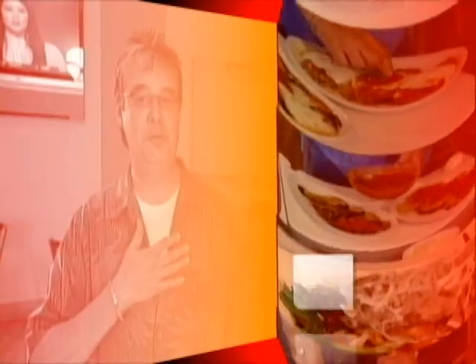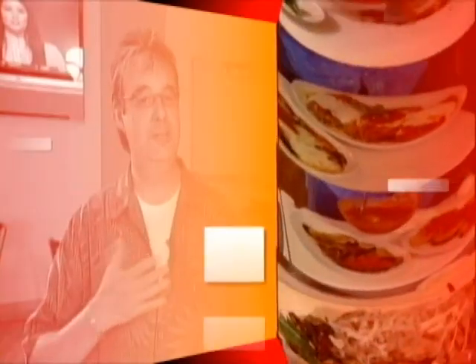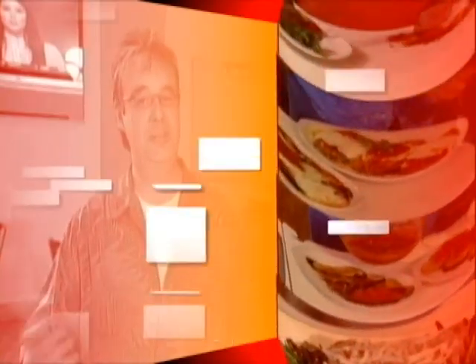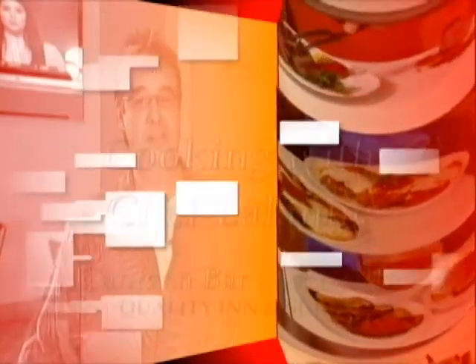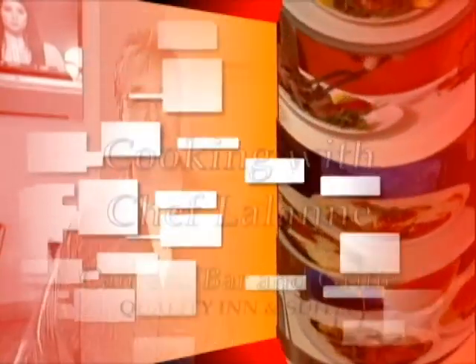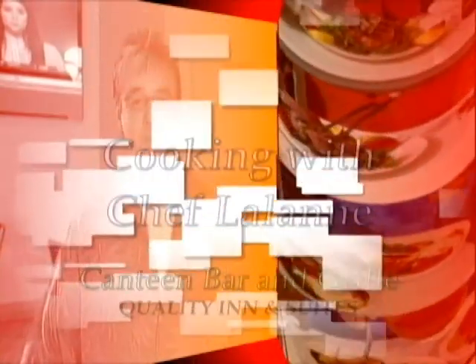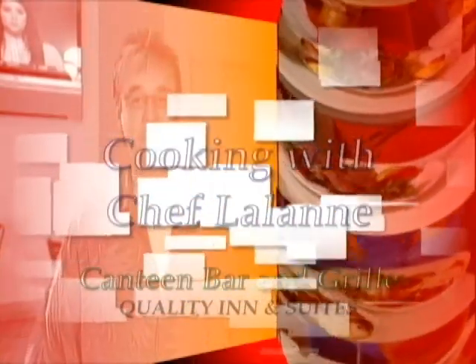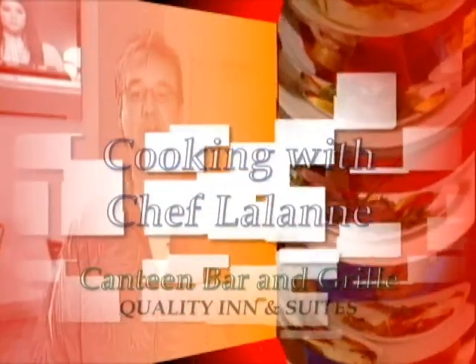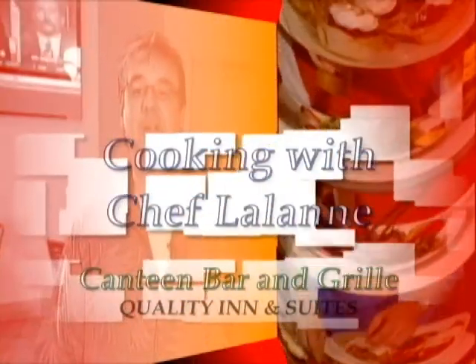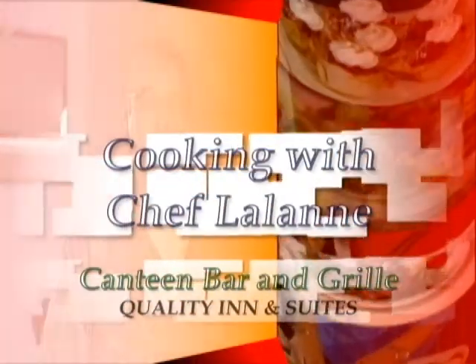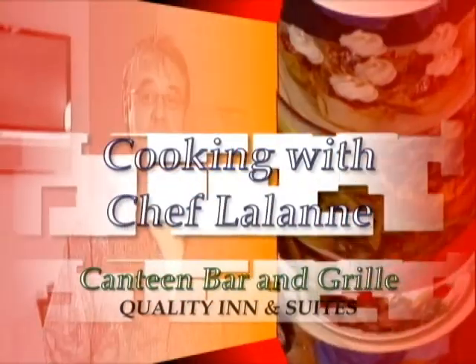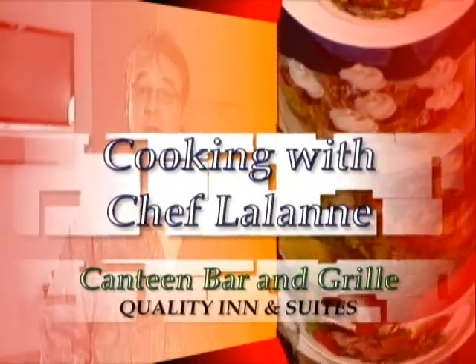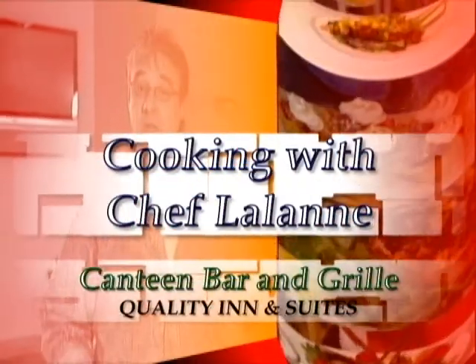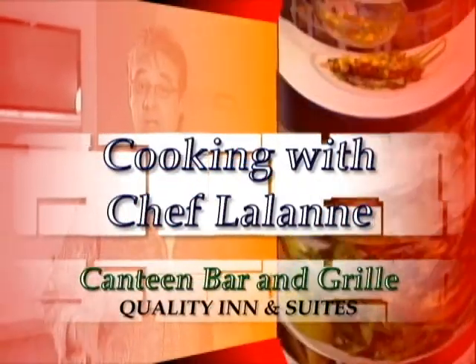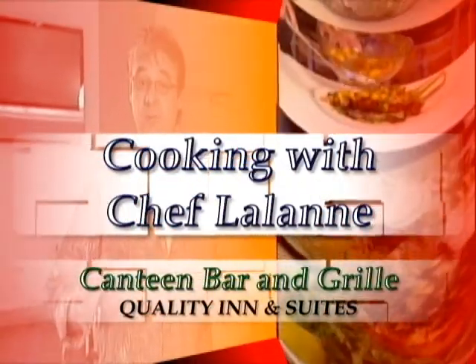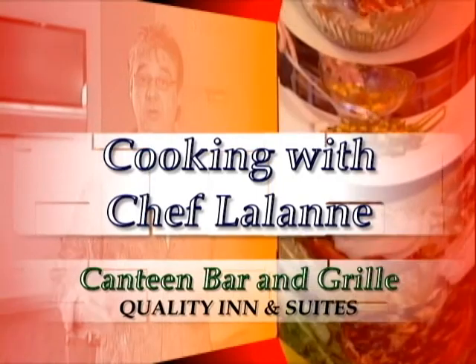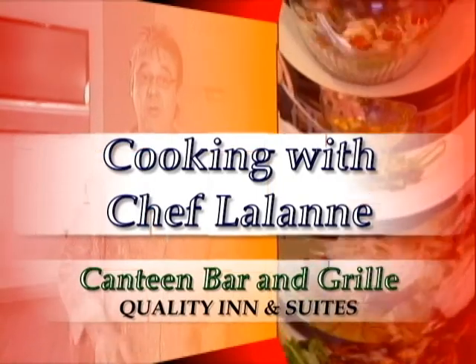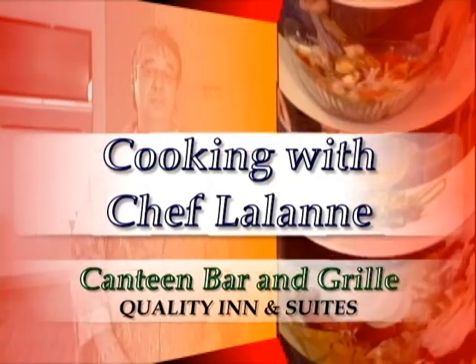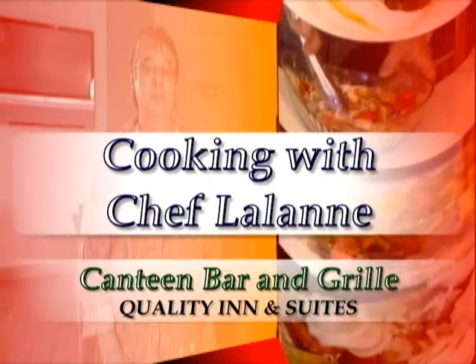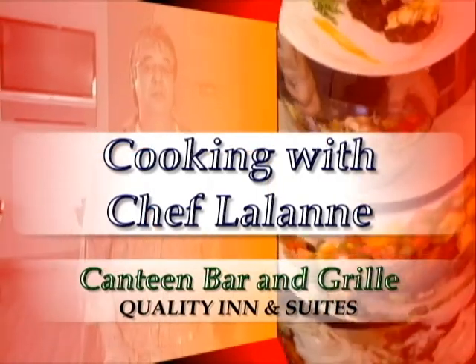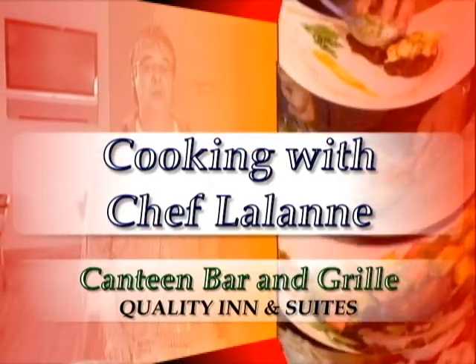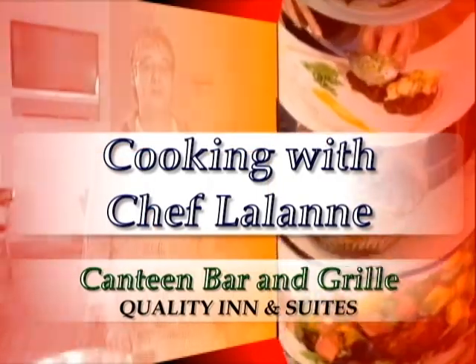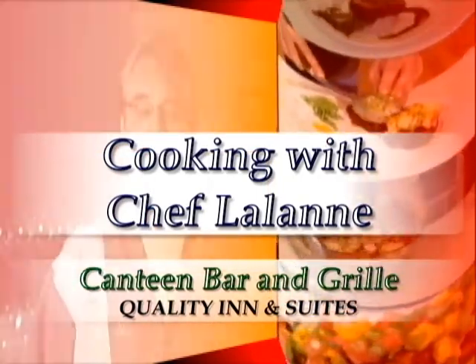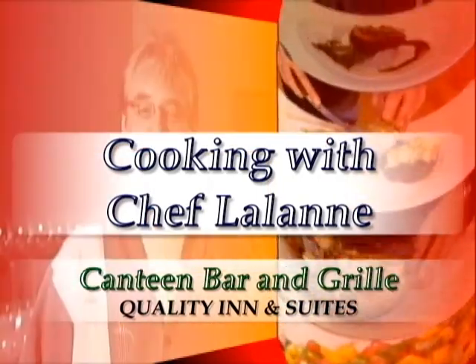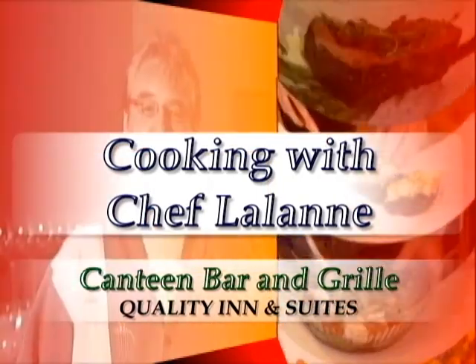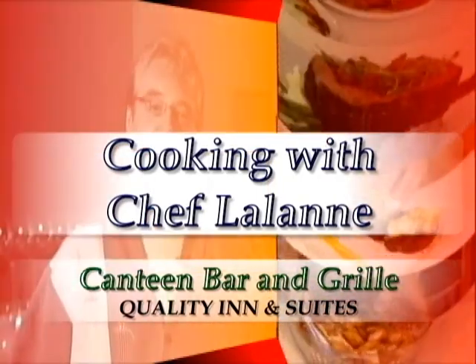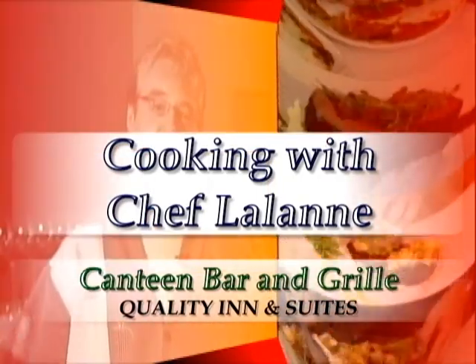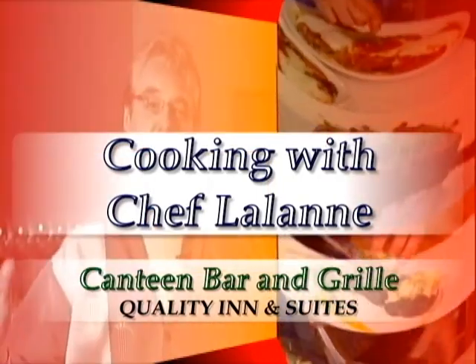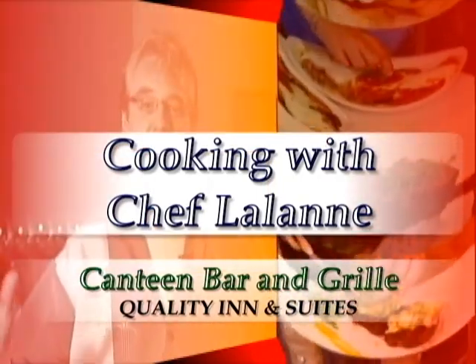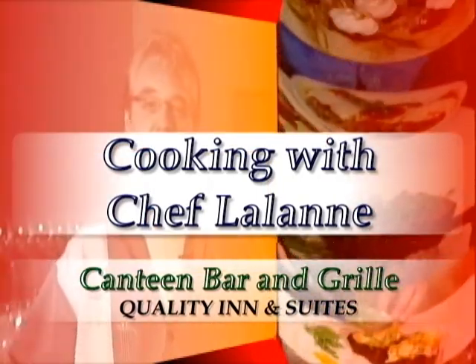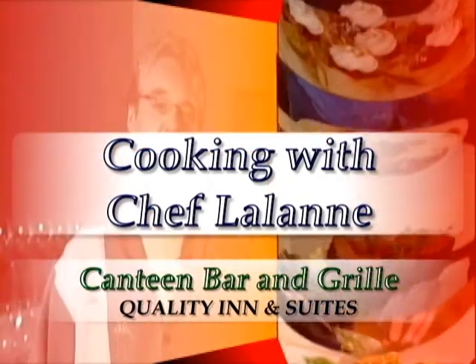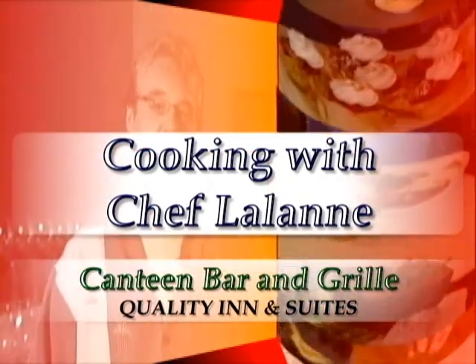Chef Lalonde from the Canteen Grill in North Platte. Join us now for fabulous, unique, original recipes created by the chef.